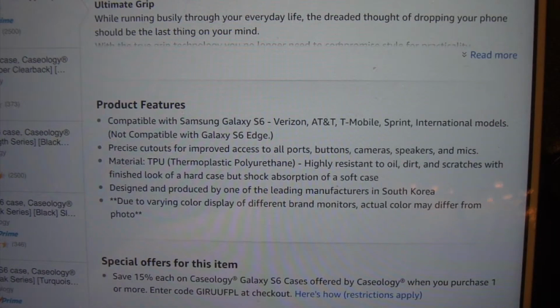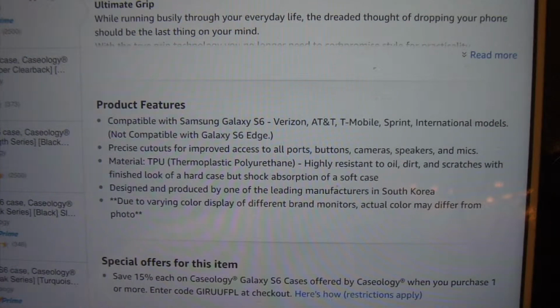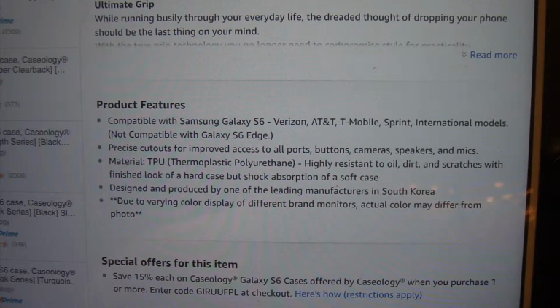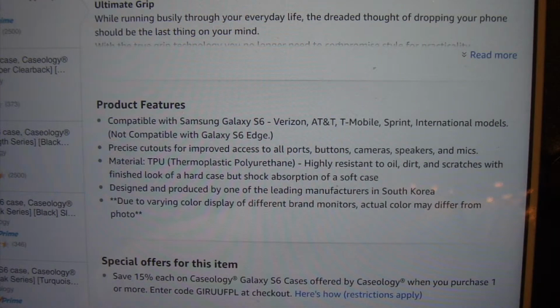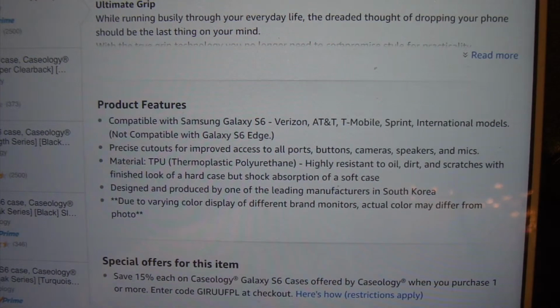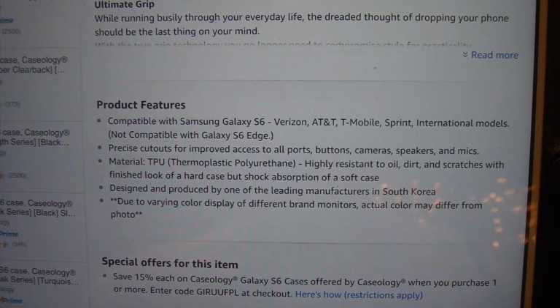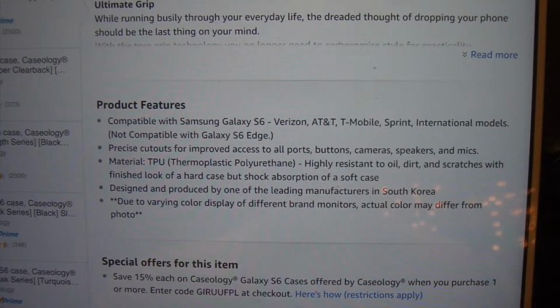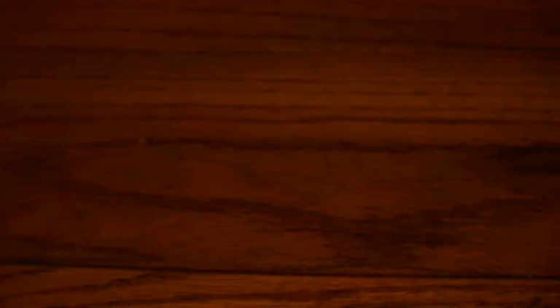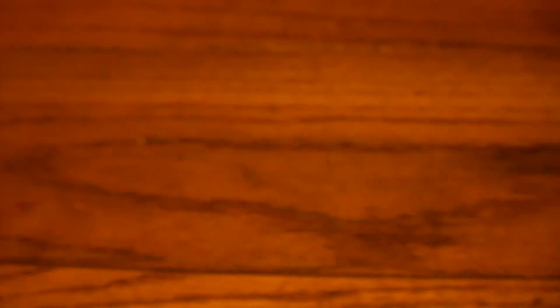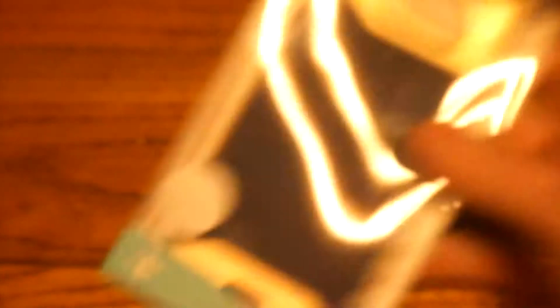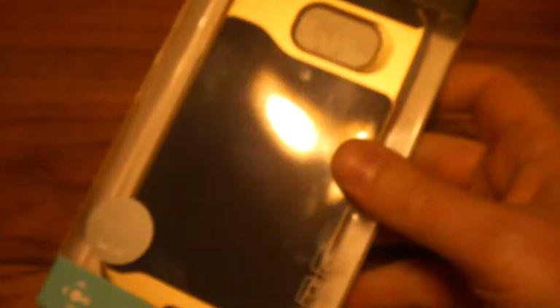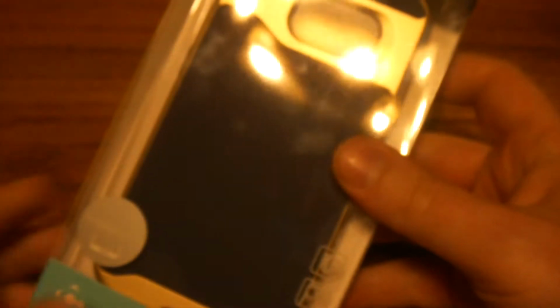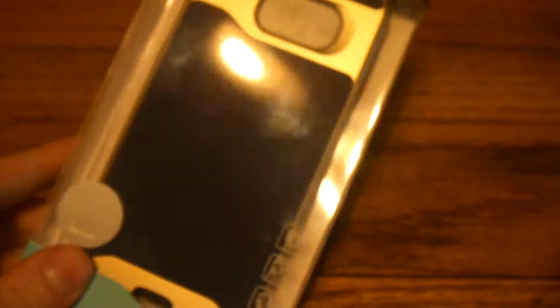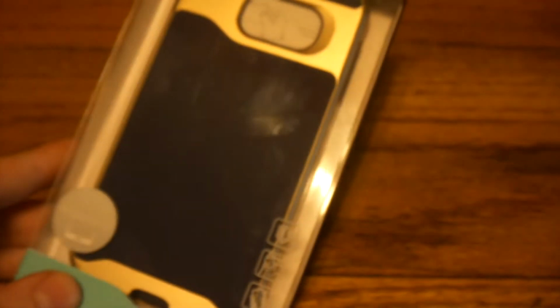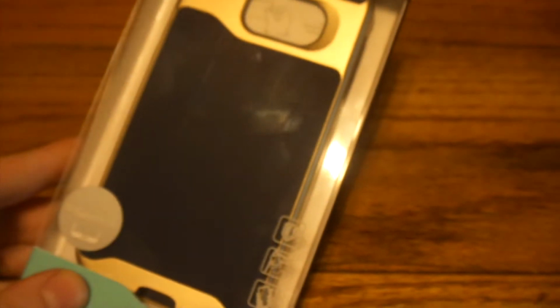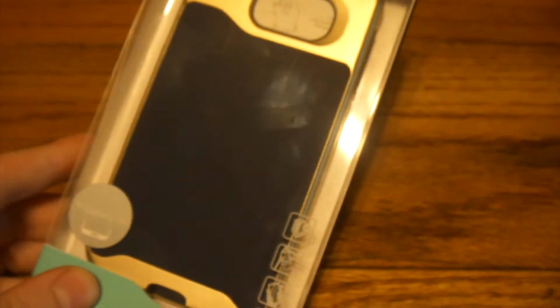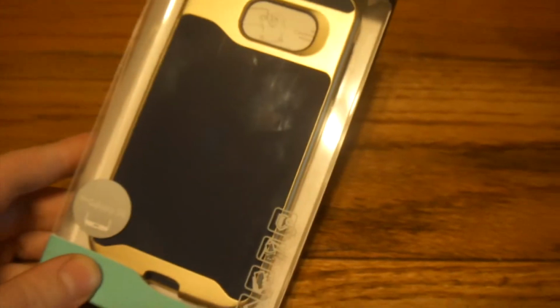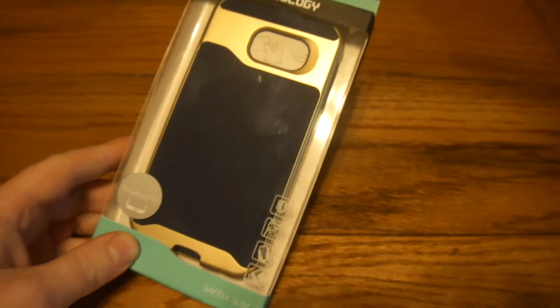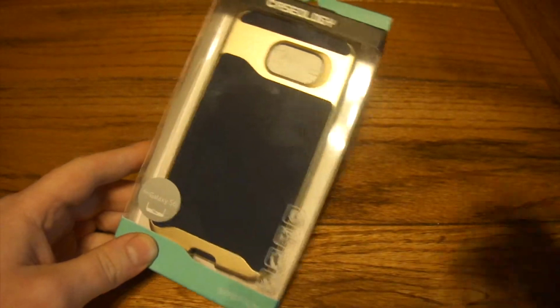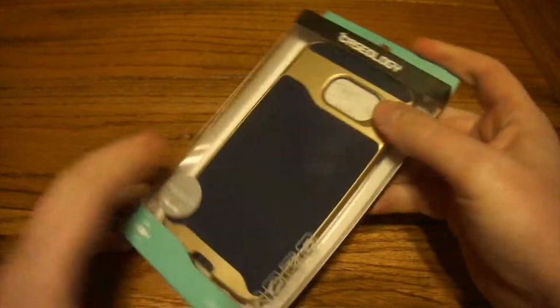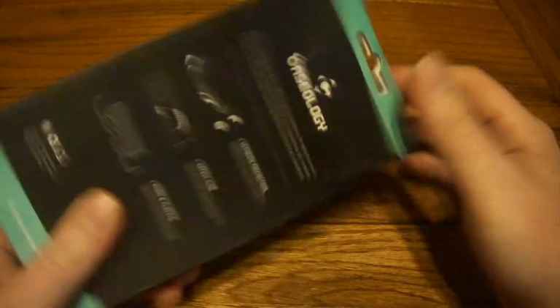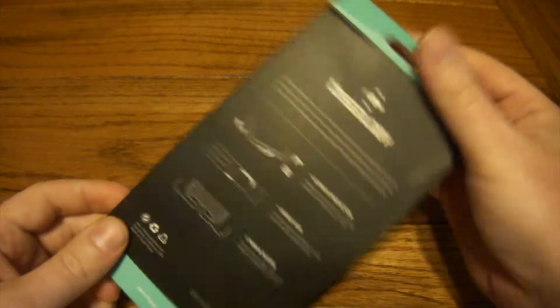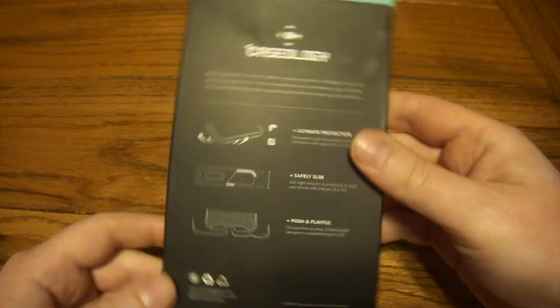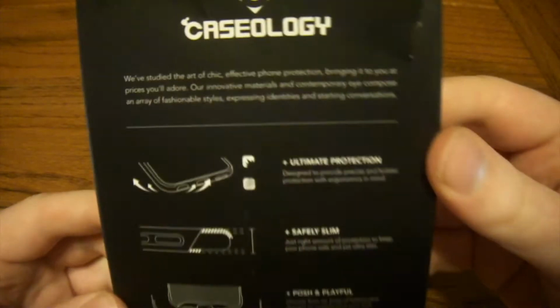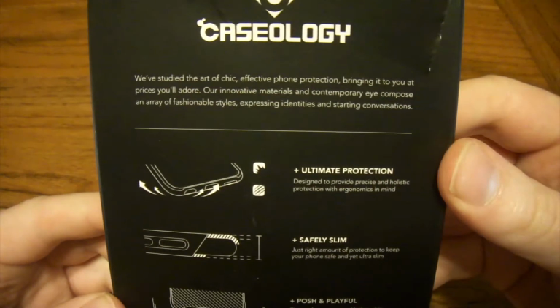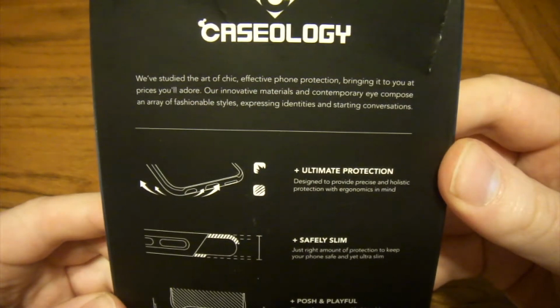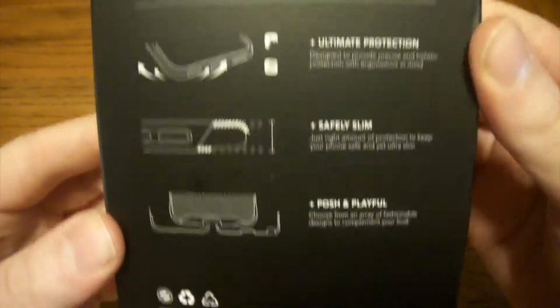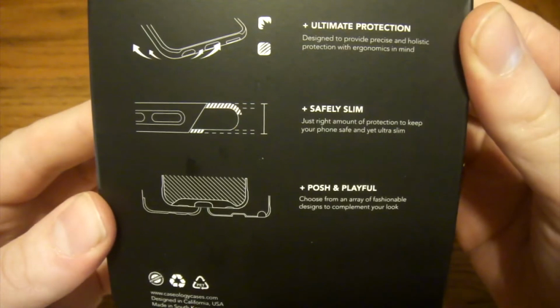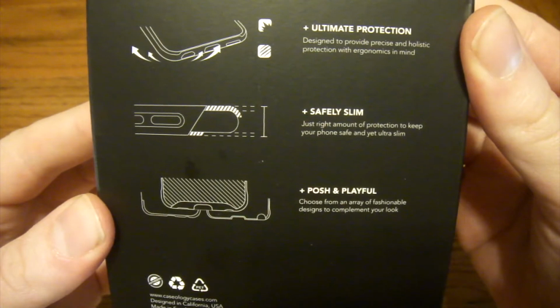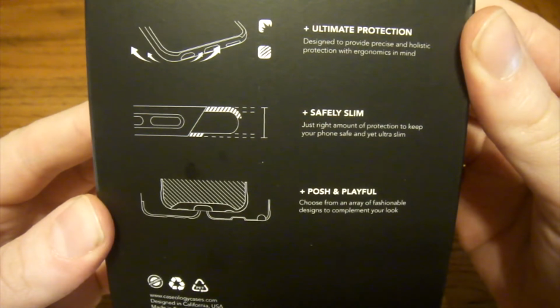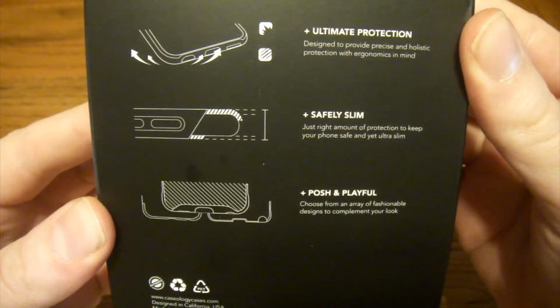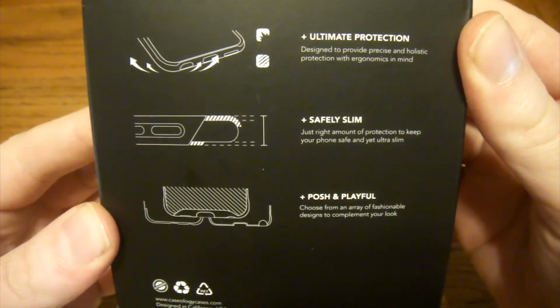You can pause this to read for yourself, or just head on over to Amazon and check it out. Coming around the retail packaging here, pretty basic presentation in the box — doesn't really tell you much you don't already know.